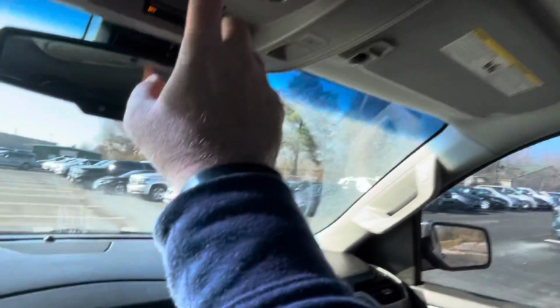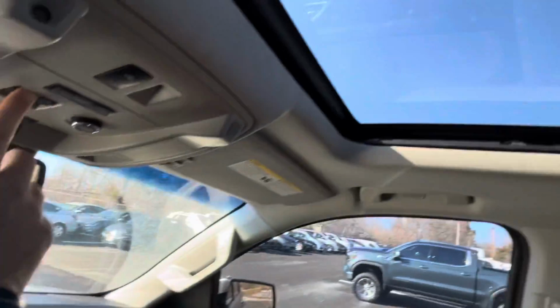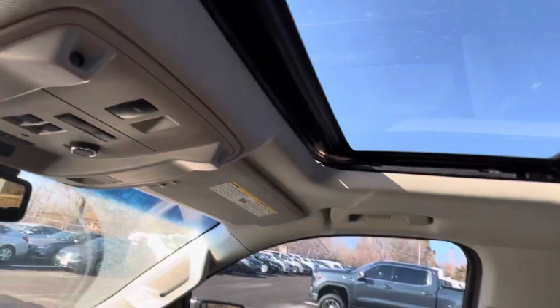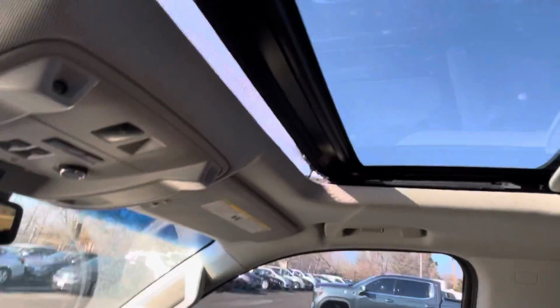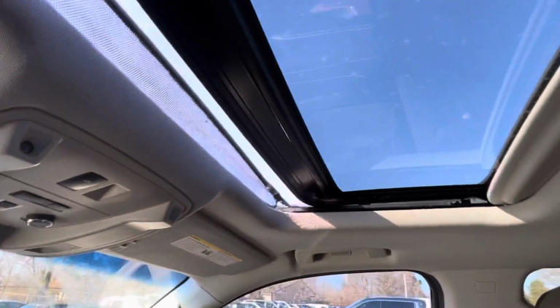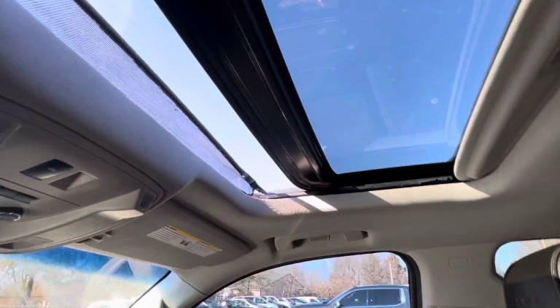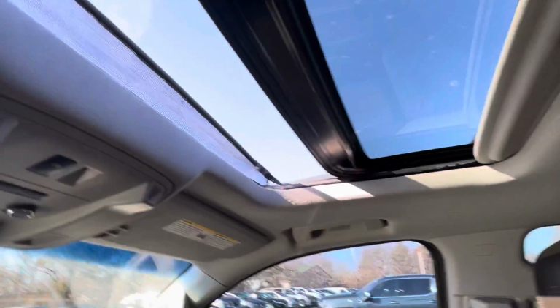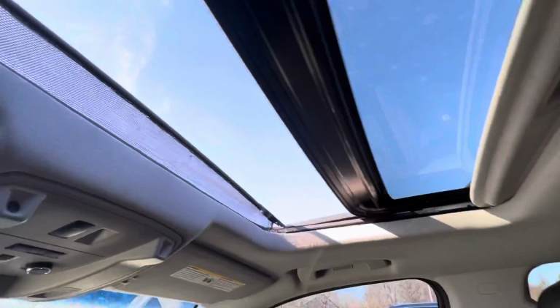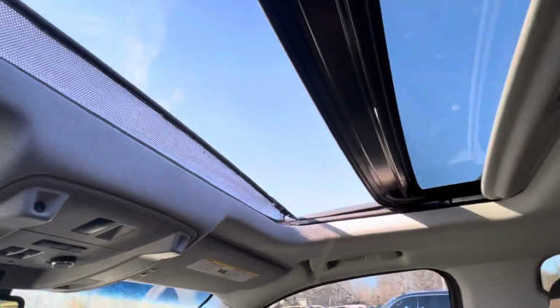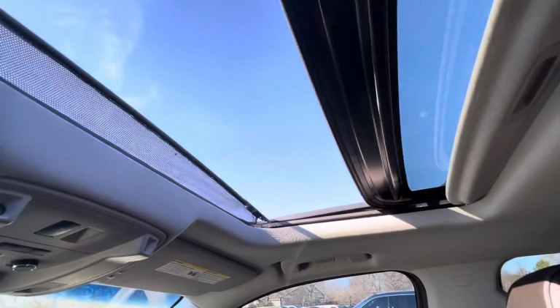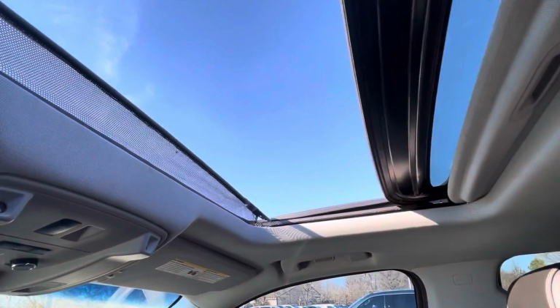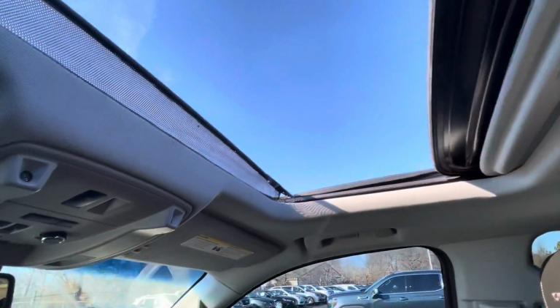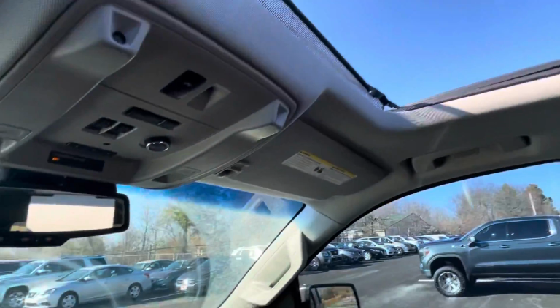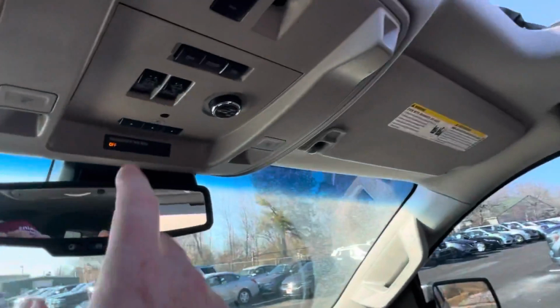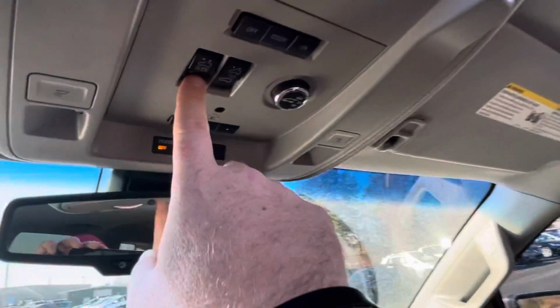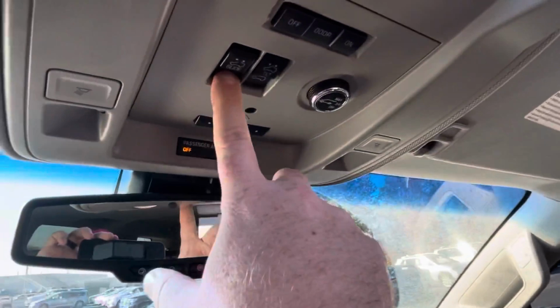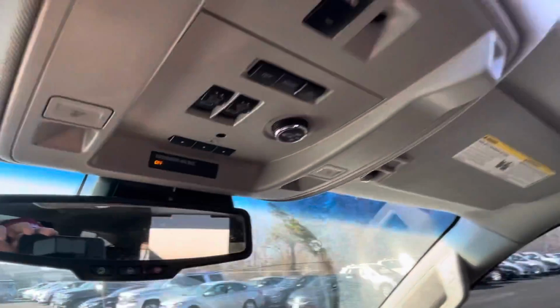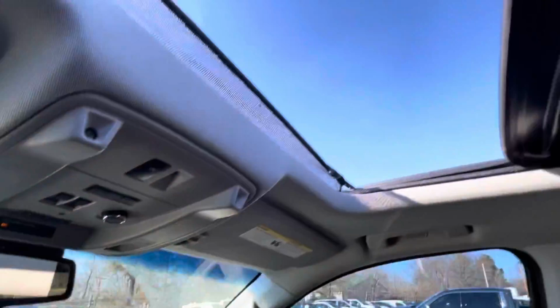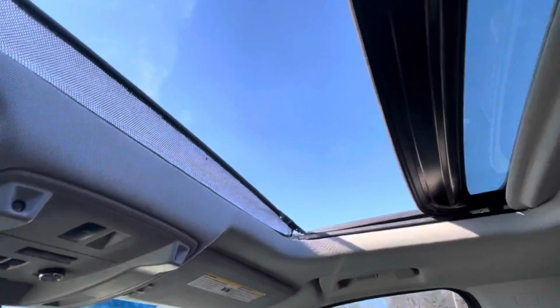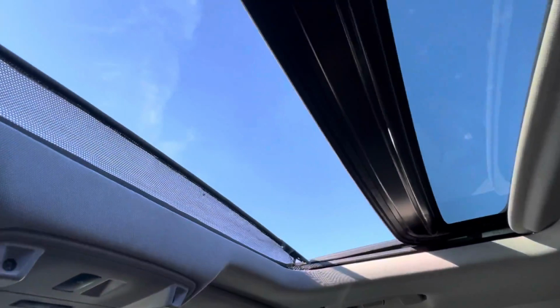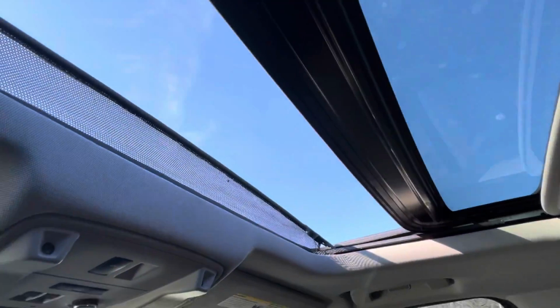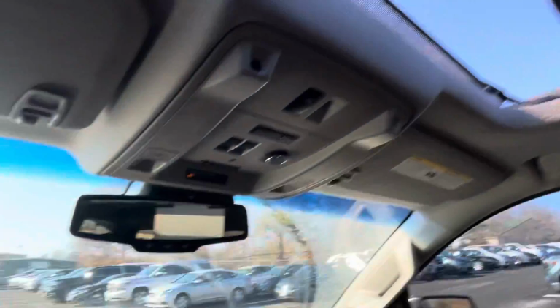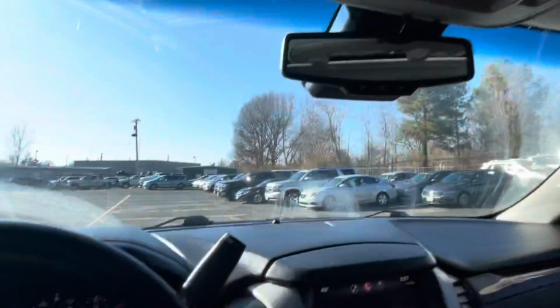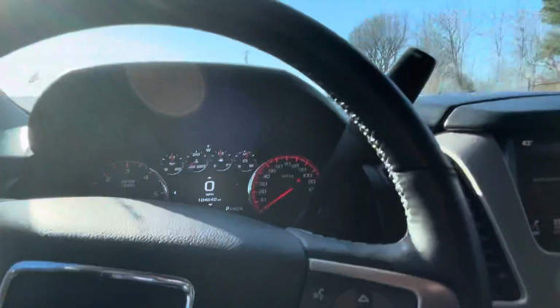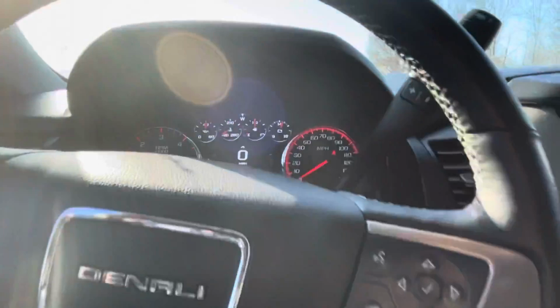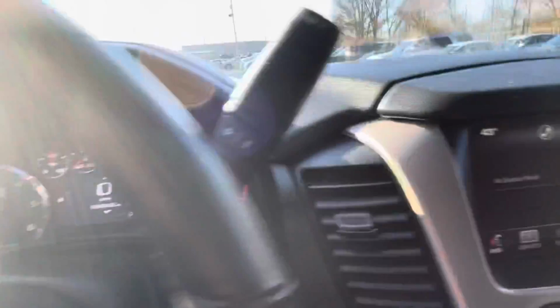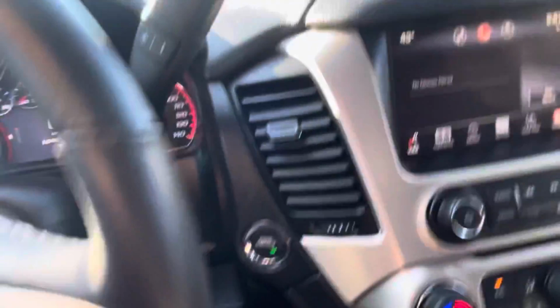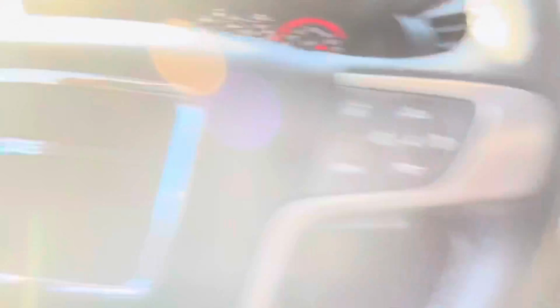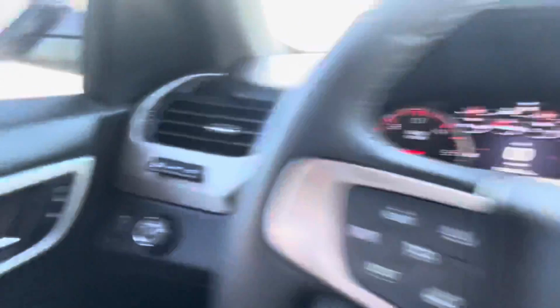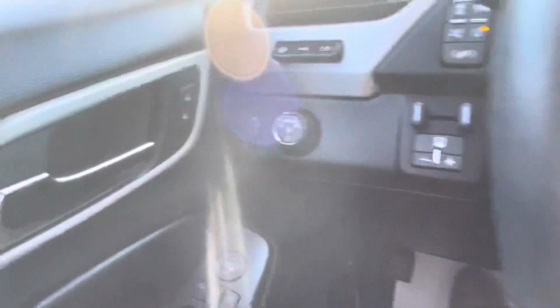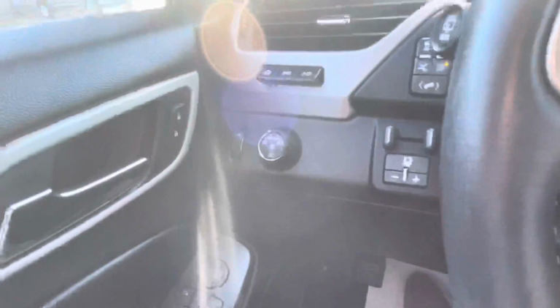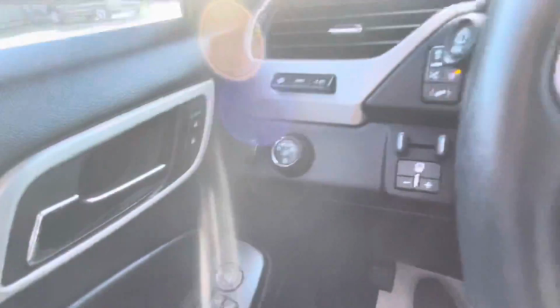Check out the backup camera — good size screen, clear image on the backup camera. I'm going to test out the sunroof for you as well. With the one-touch open, it's working properly. Everything looks really, really good.